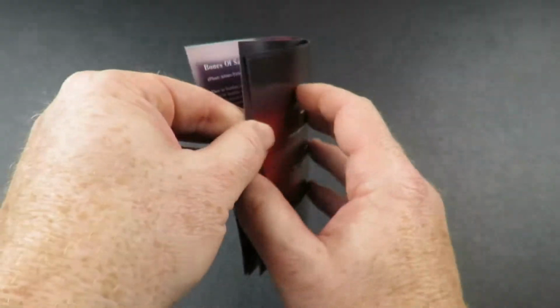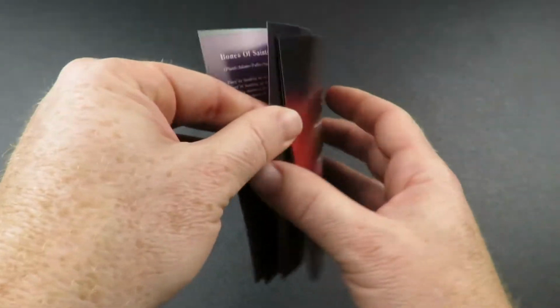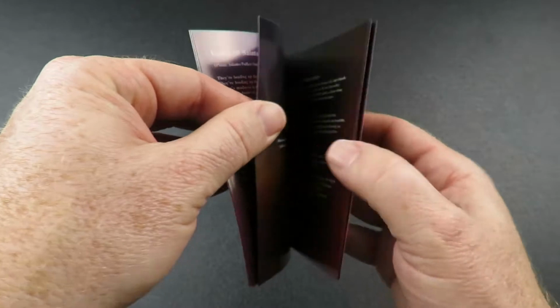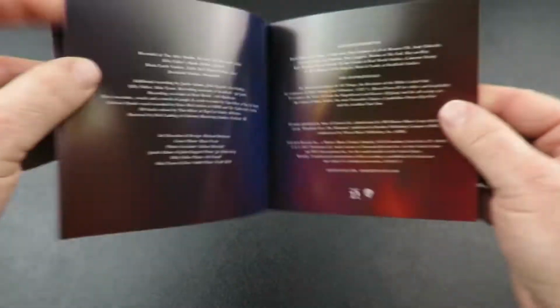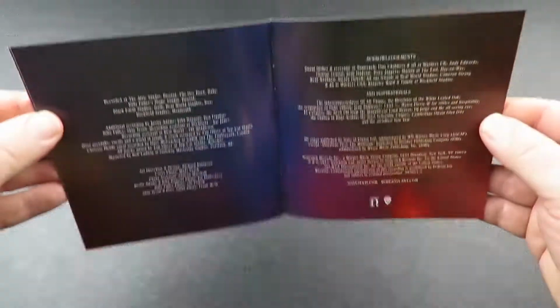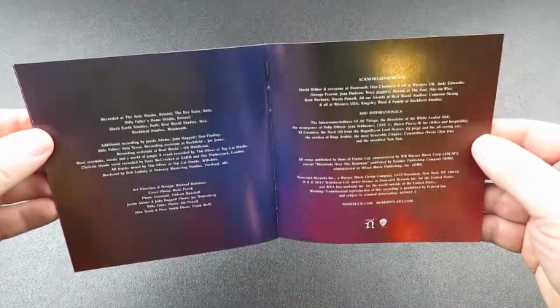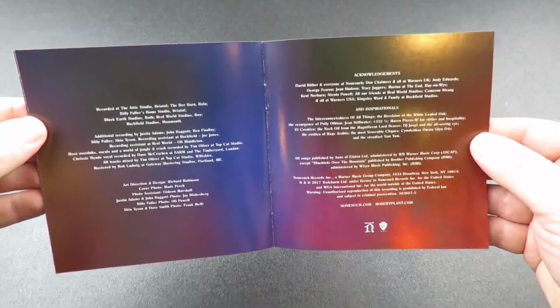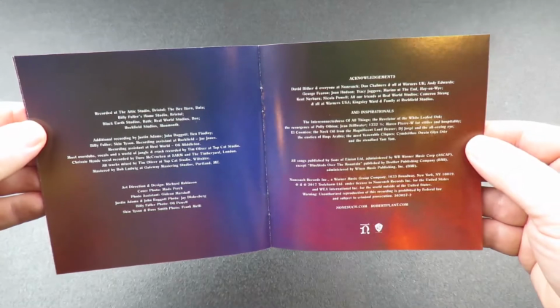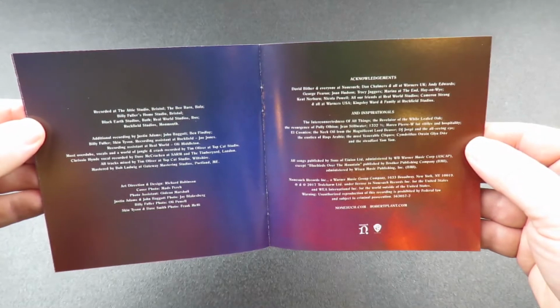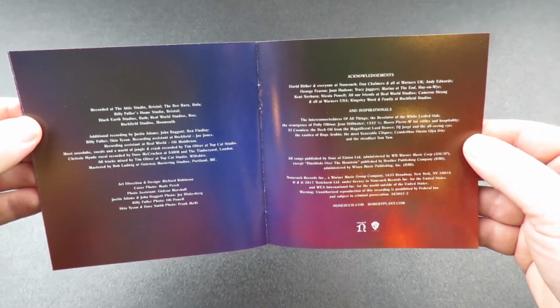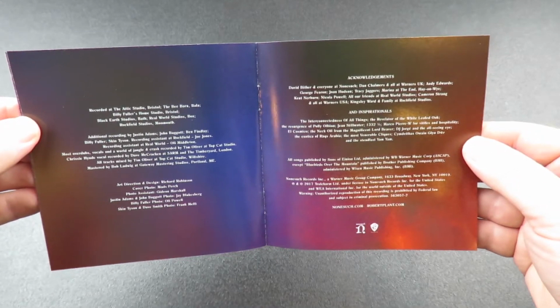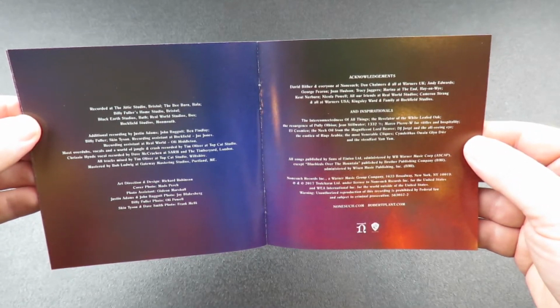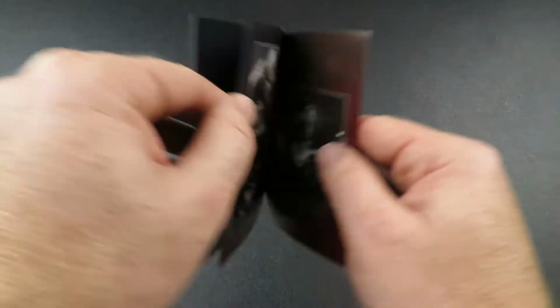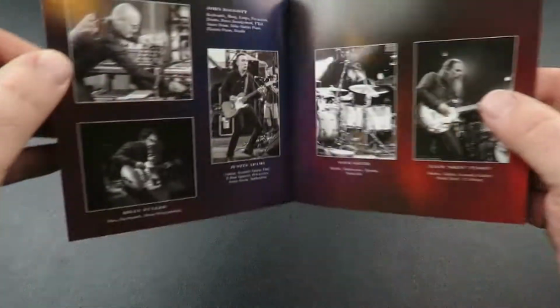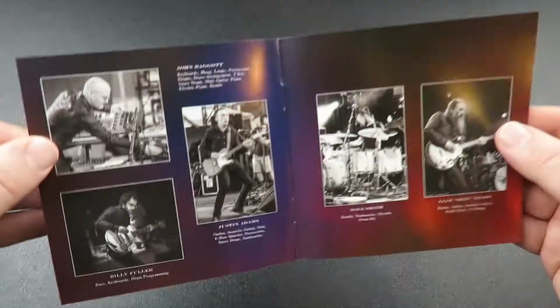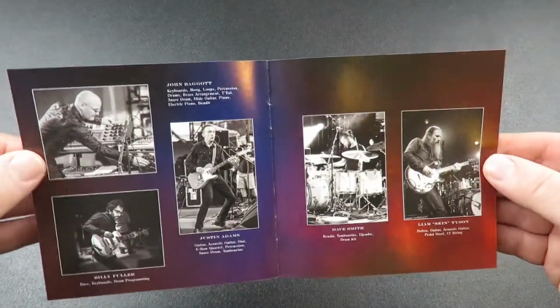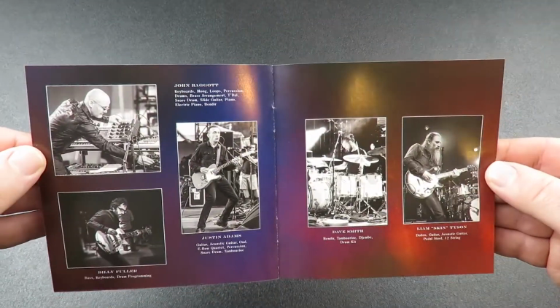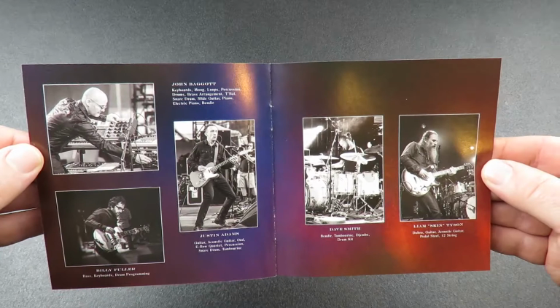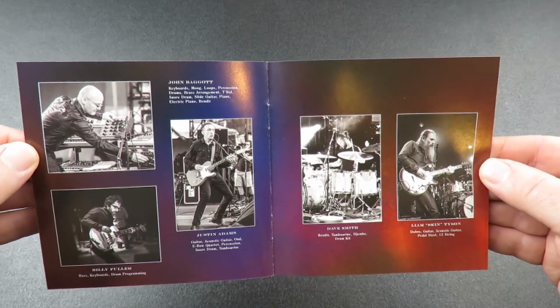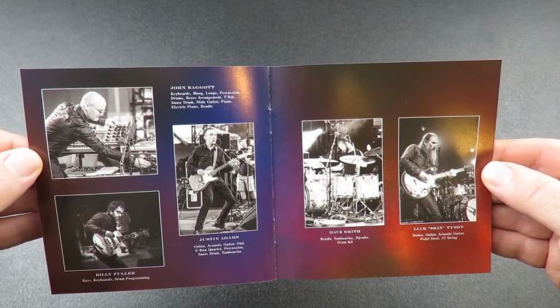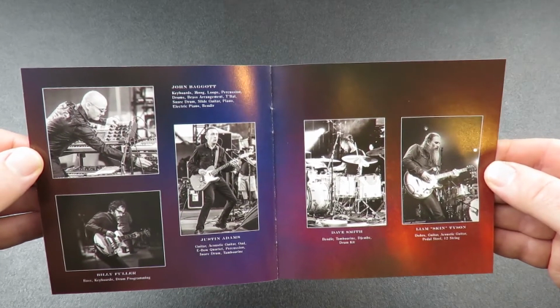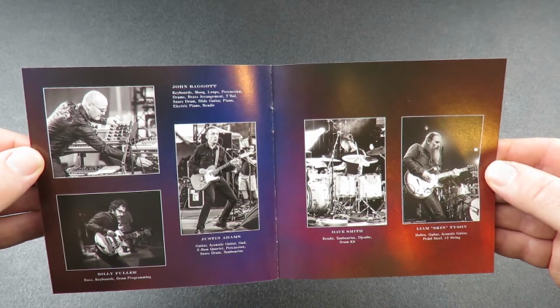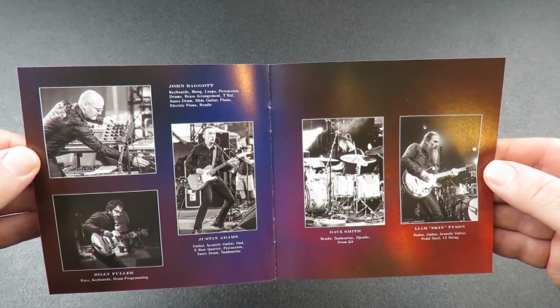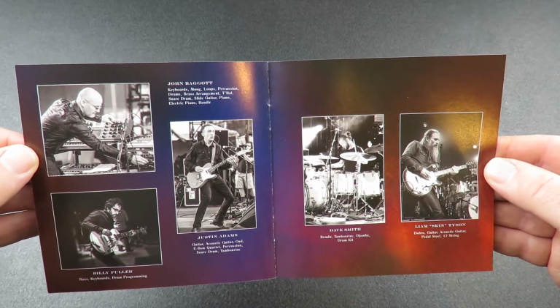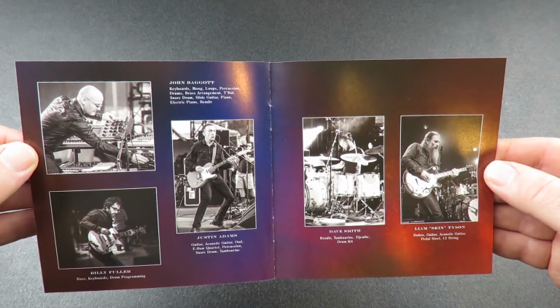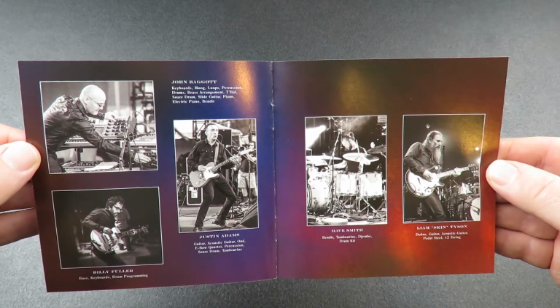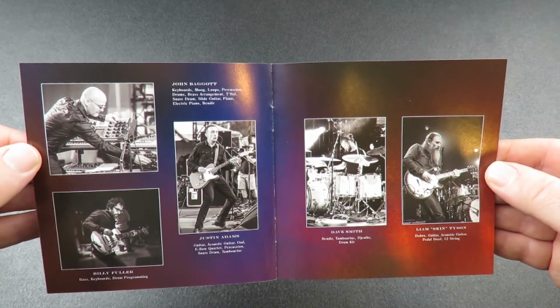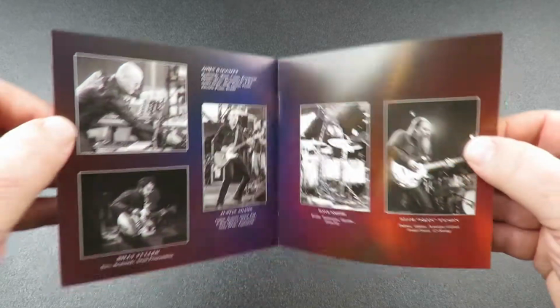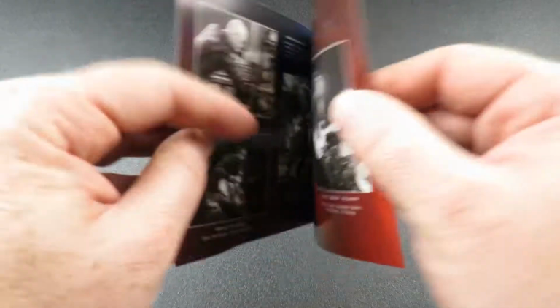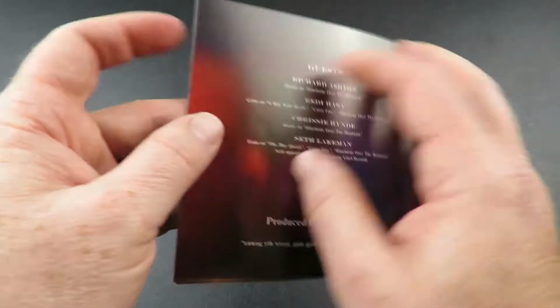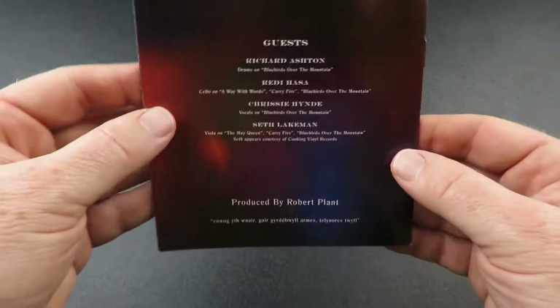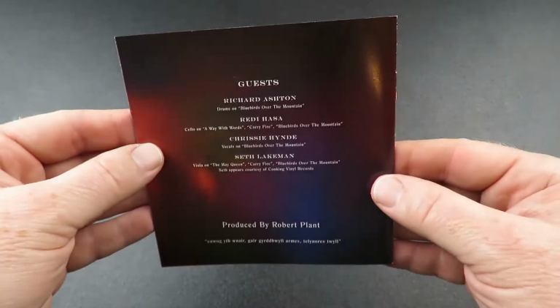Here's the album credits, some nice band photos, and guest credits on the back cover.